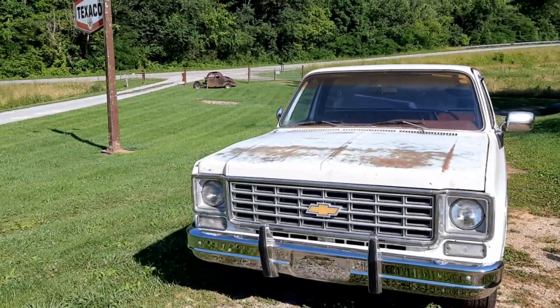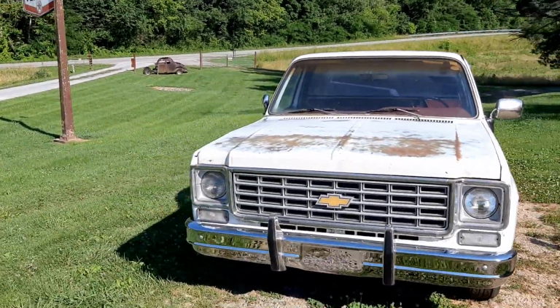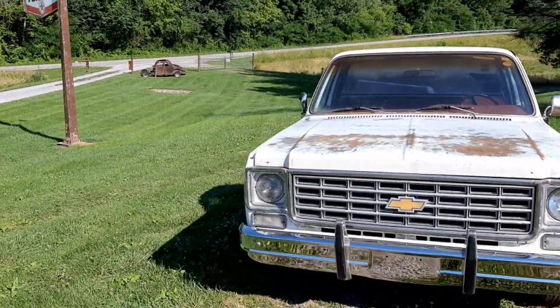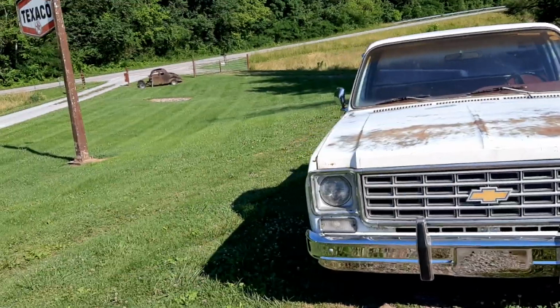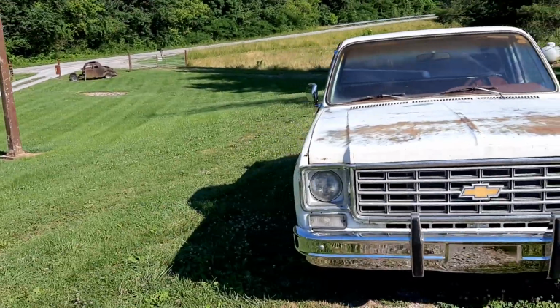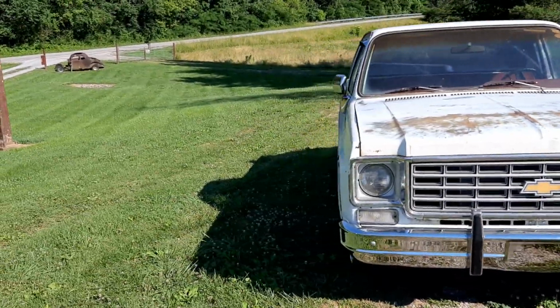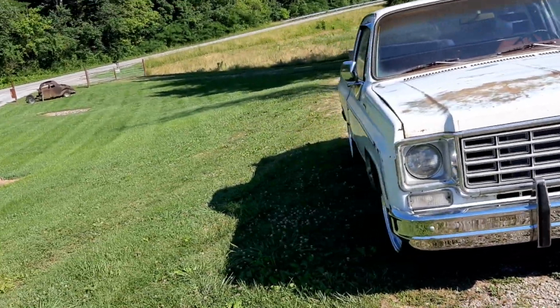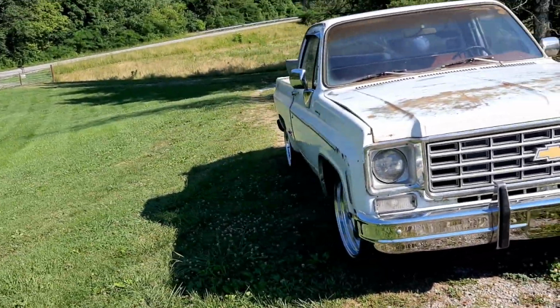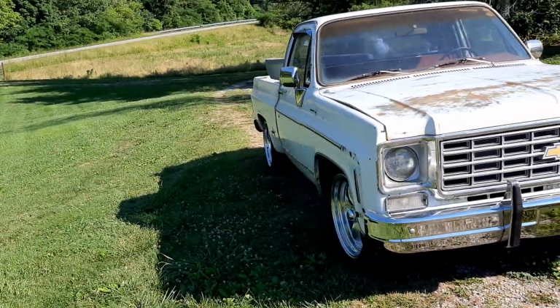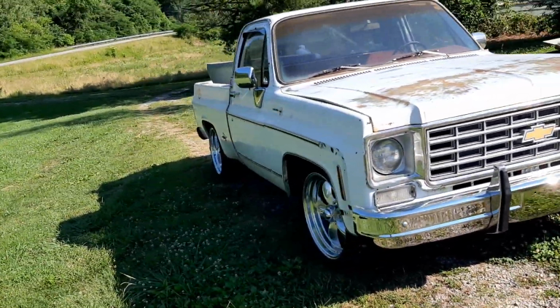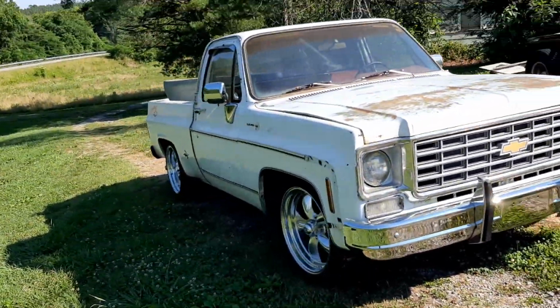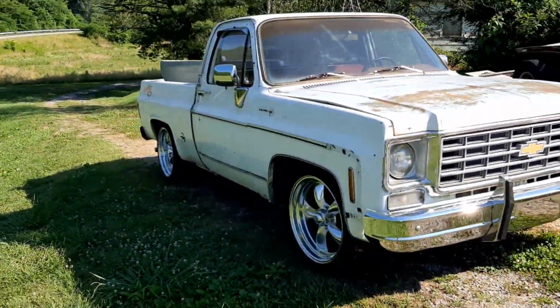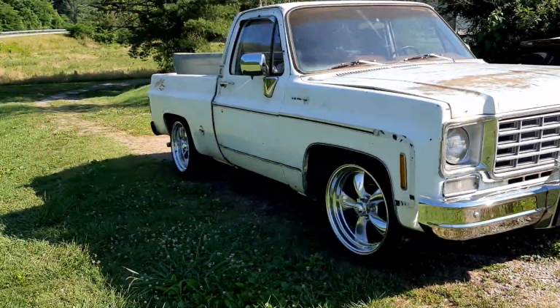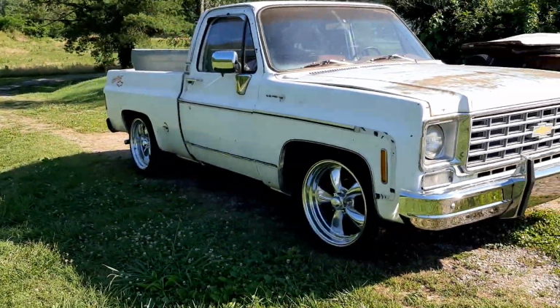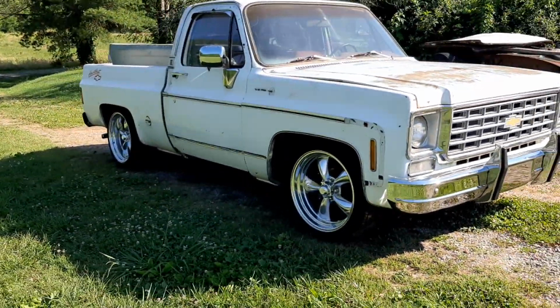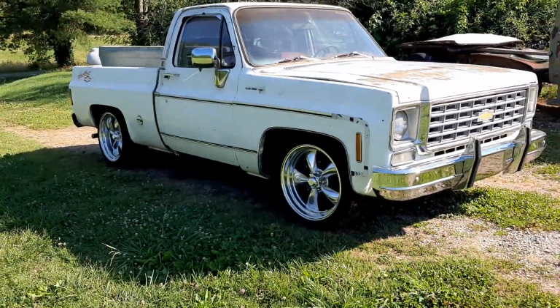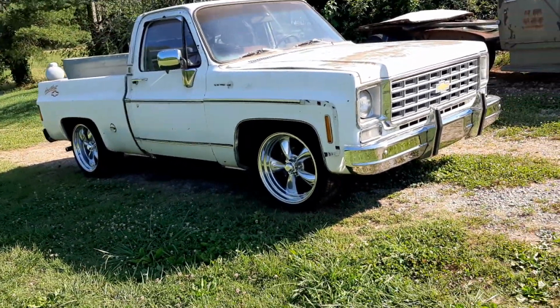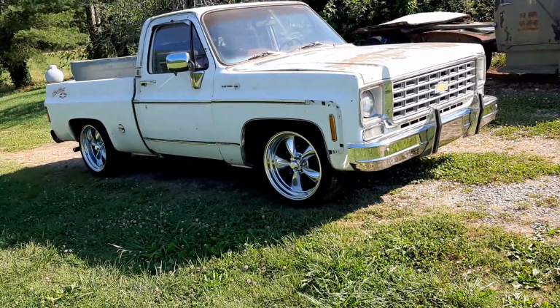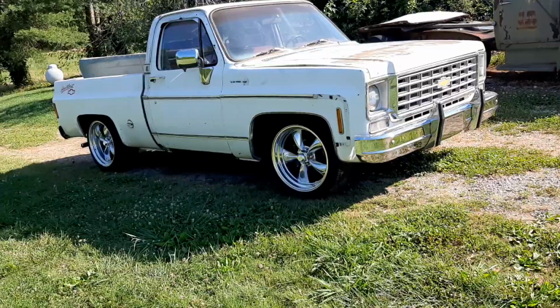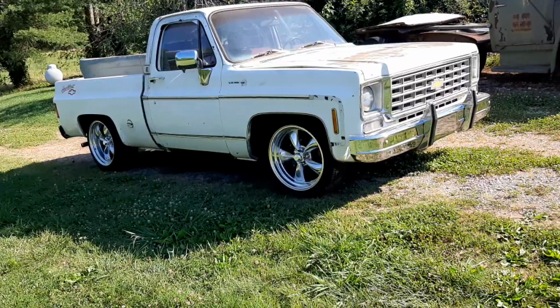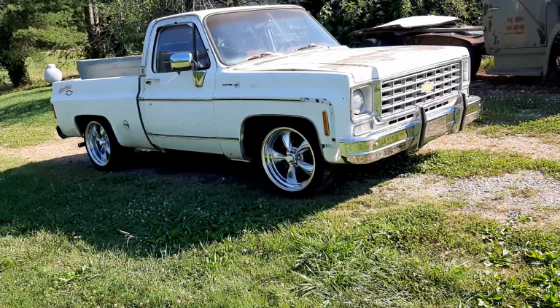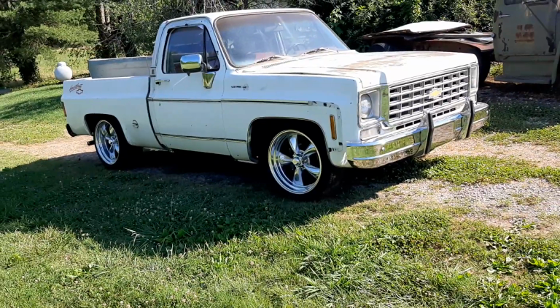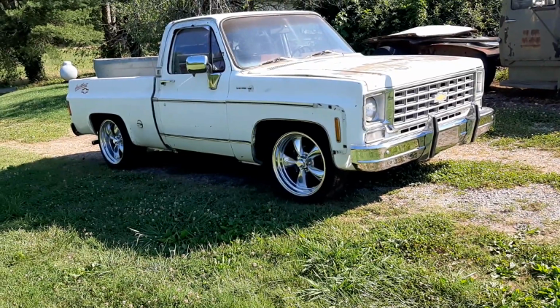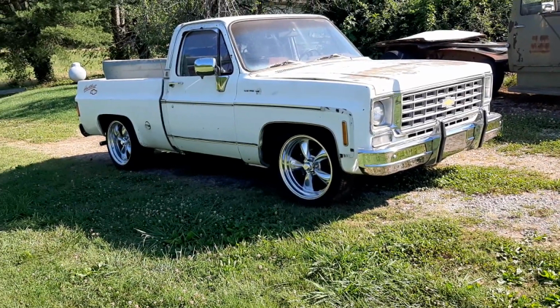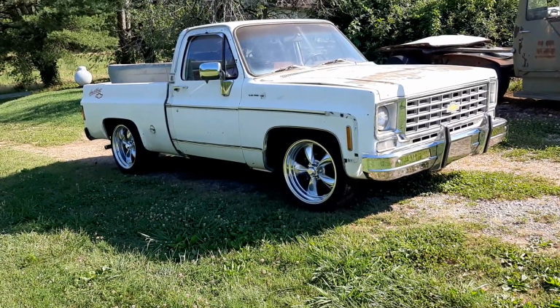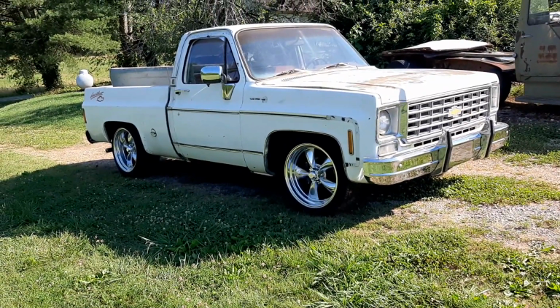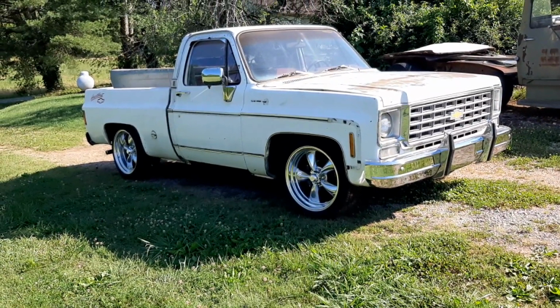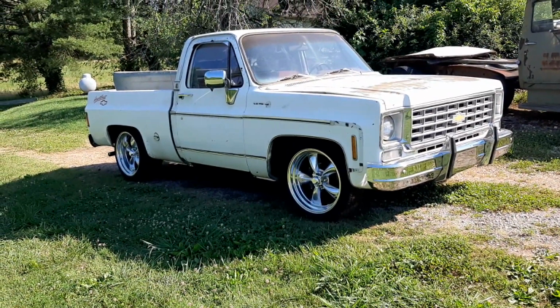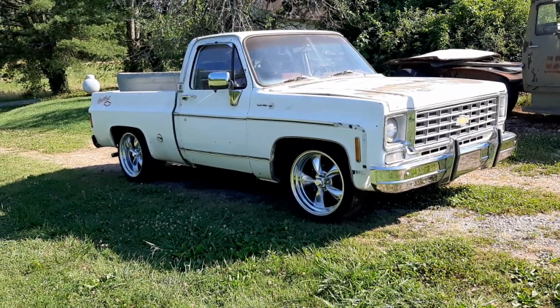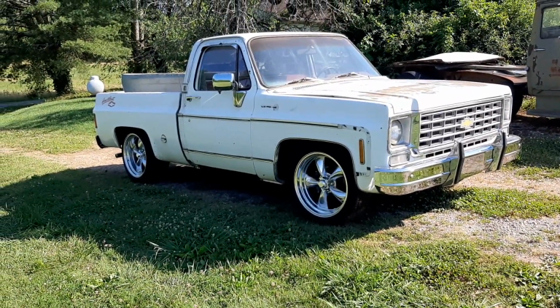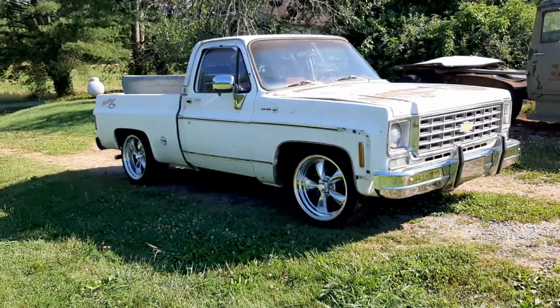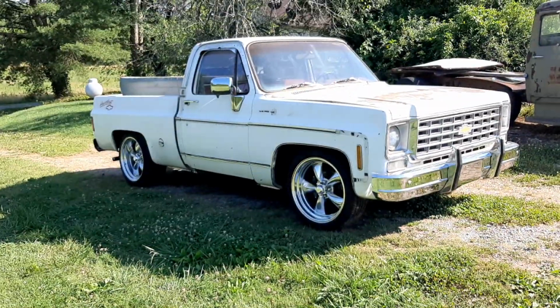Boy, the wheels look really good on it. Lowering it and putting the wheels on it just makes a world of difference. A world of difference.